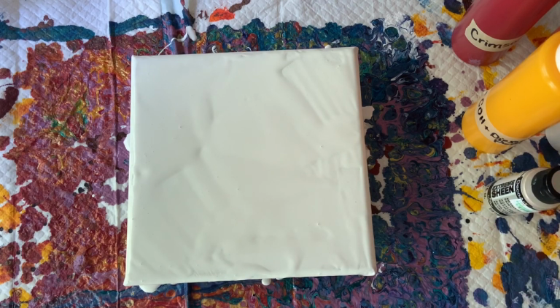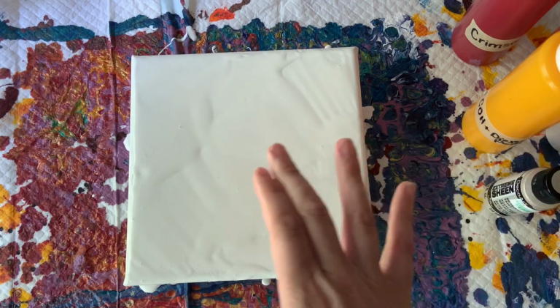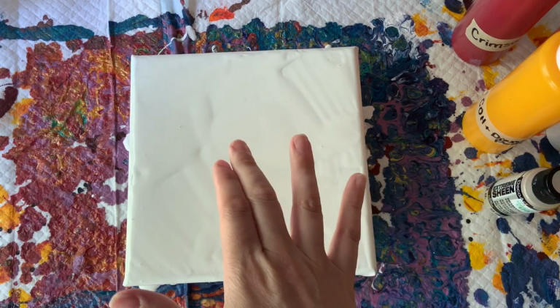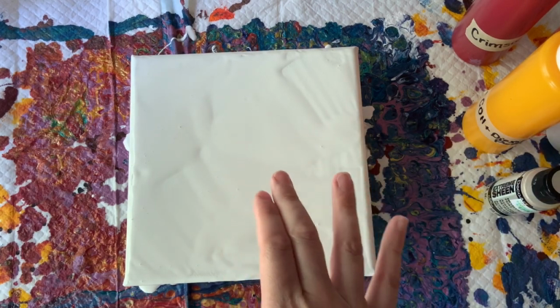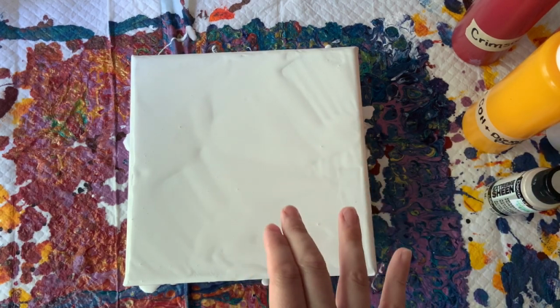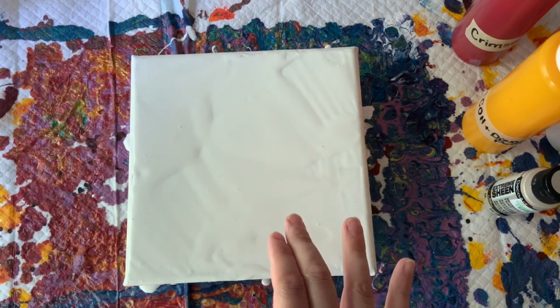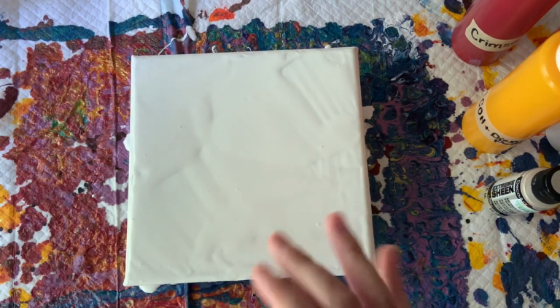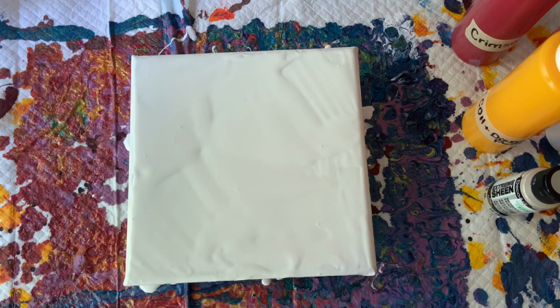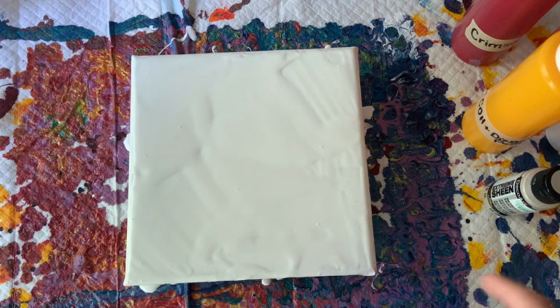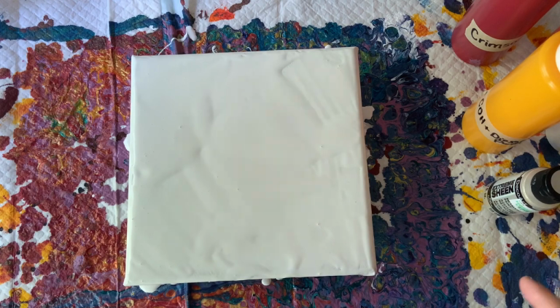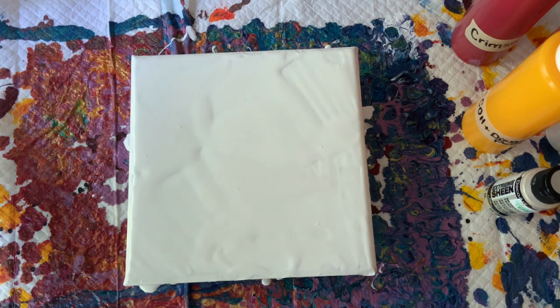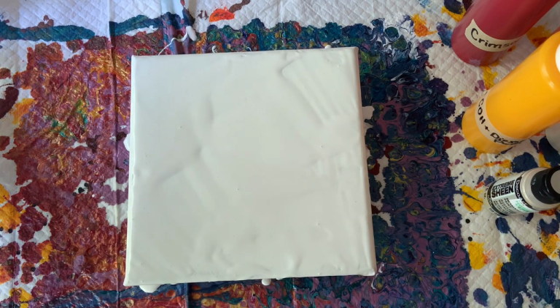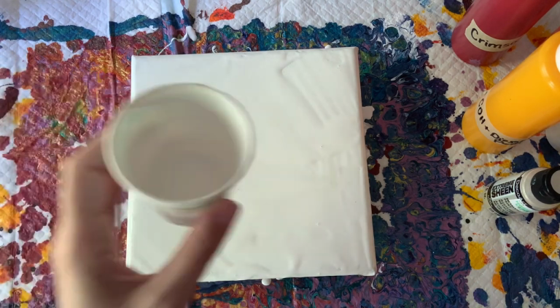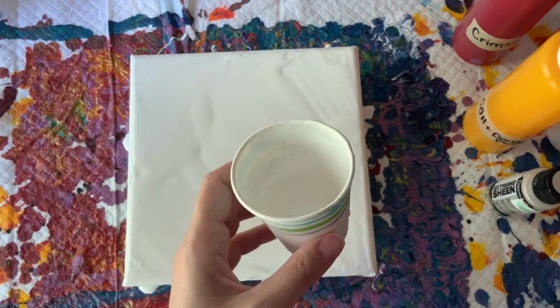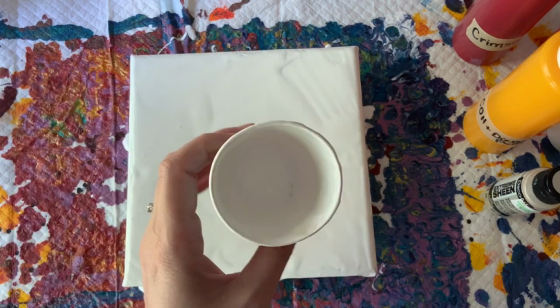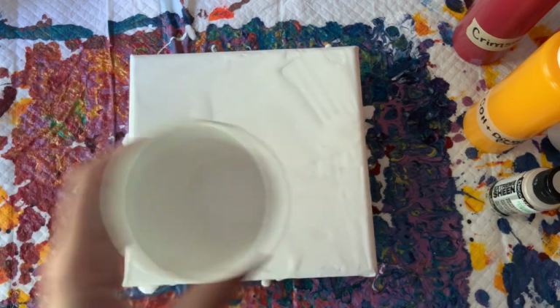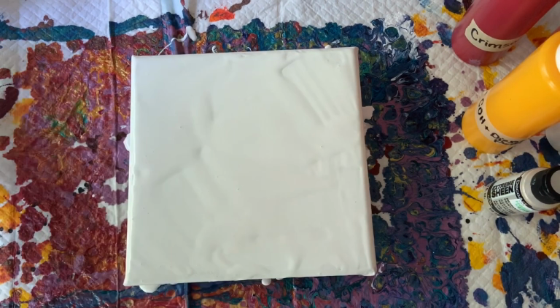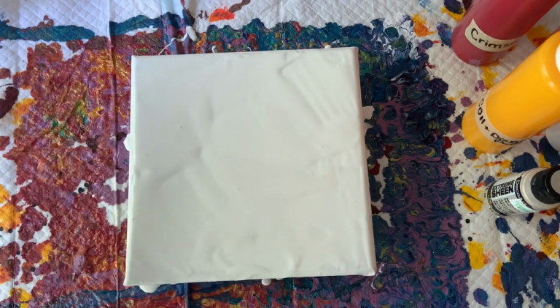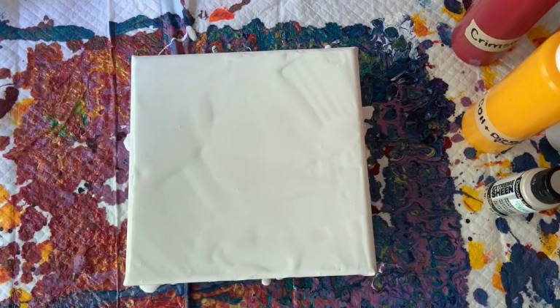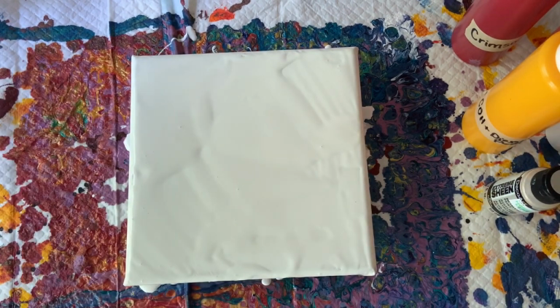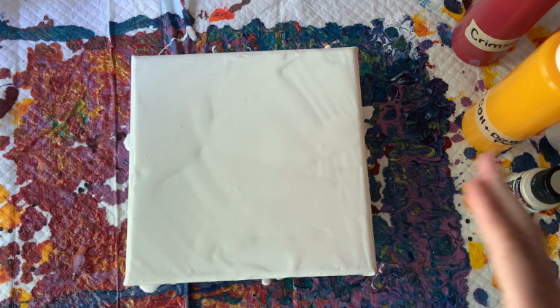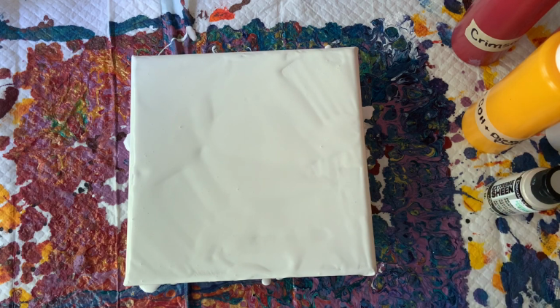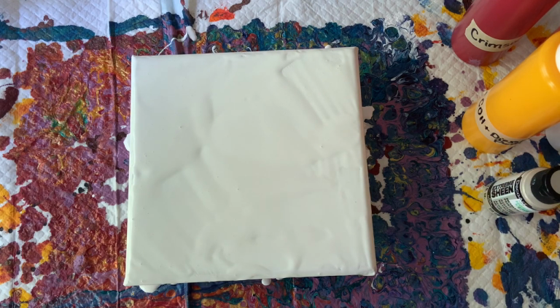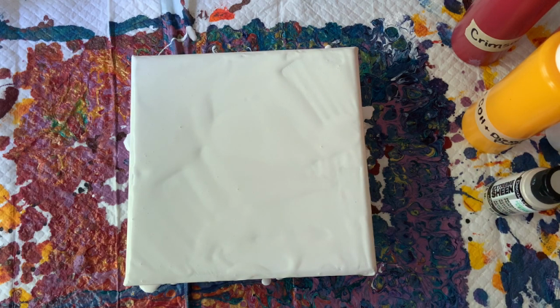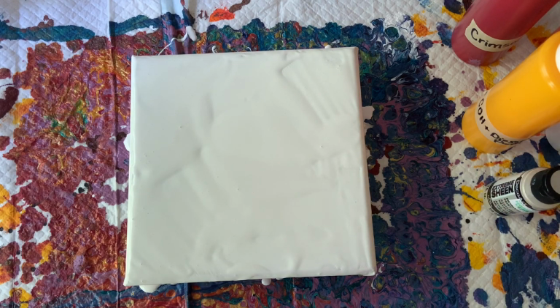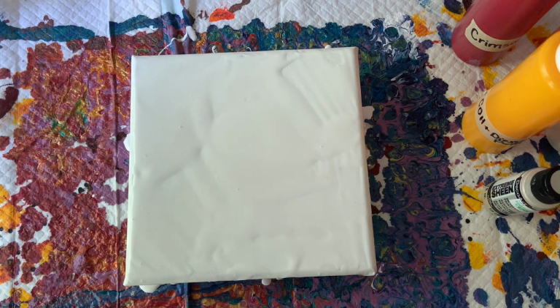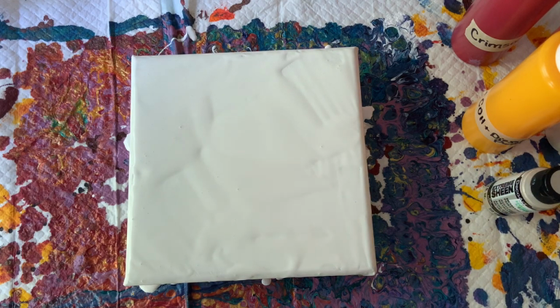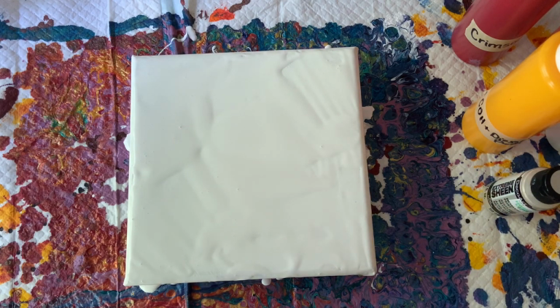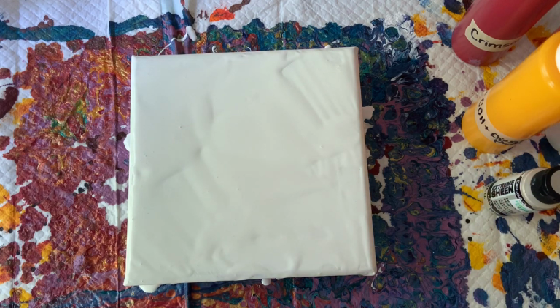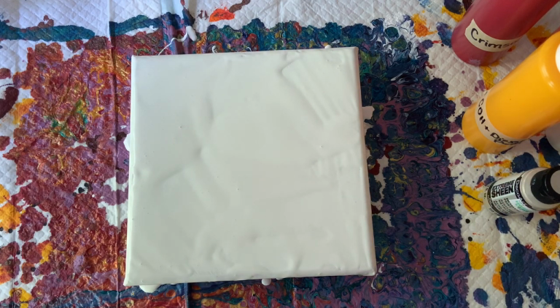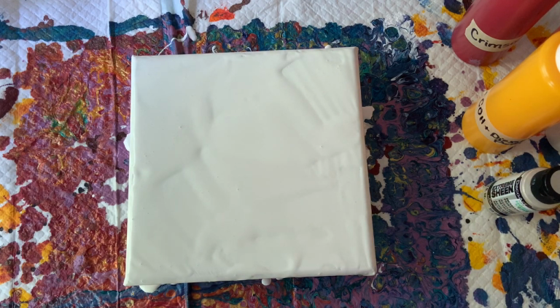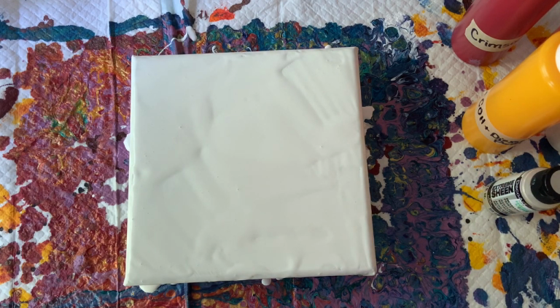My background is already down. It's a titanium white. It had the tiniest bit of that pearl white in it because I was lazy and used the same cup, so I don't think there's enough to even notice but it is there if that impacts the end results.